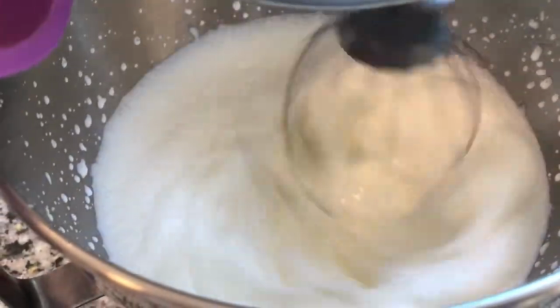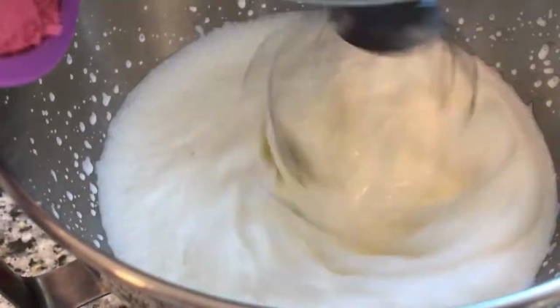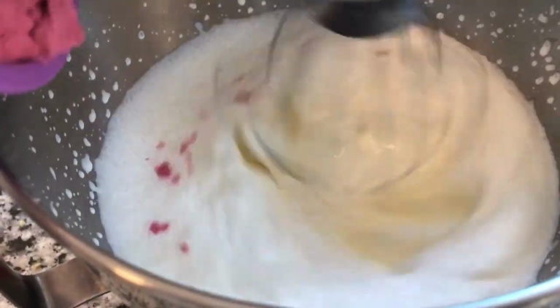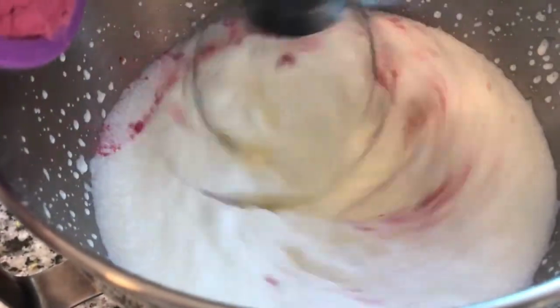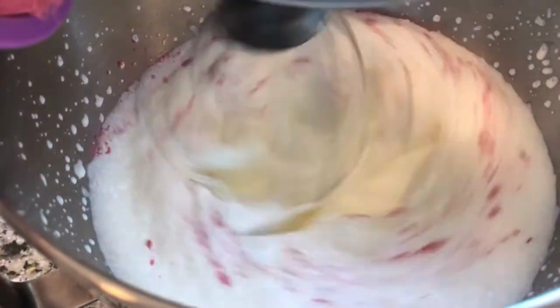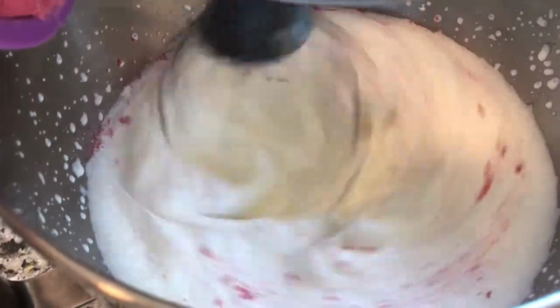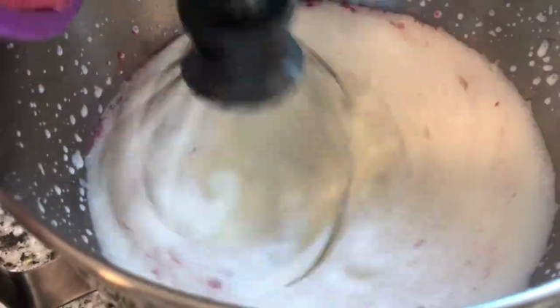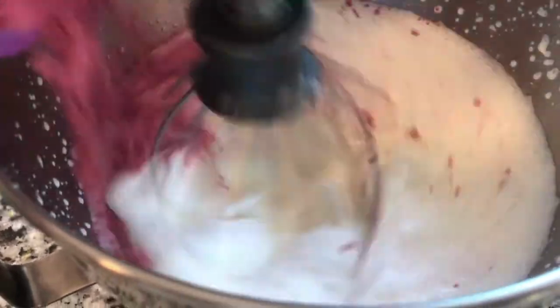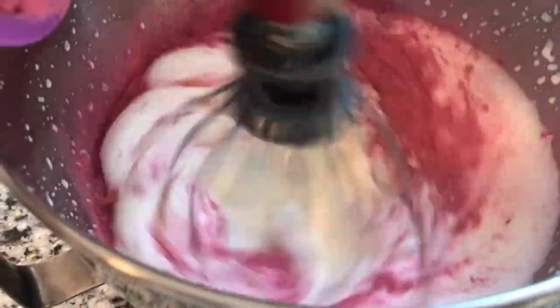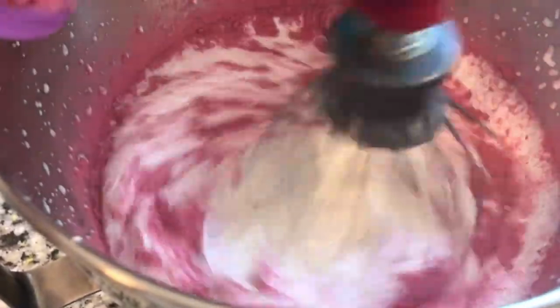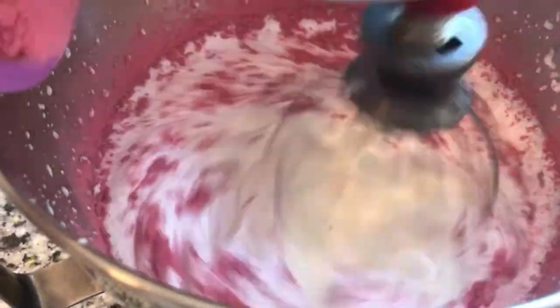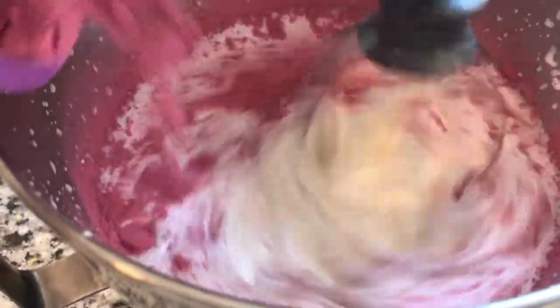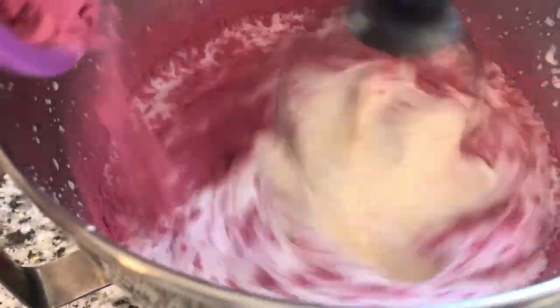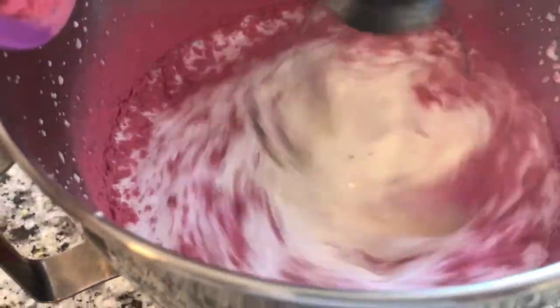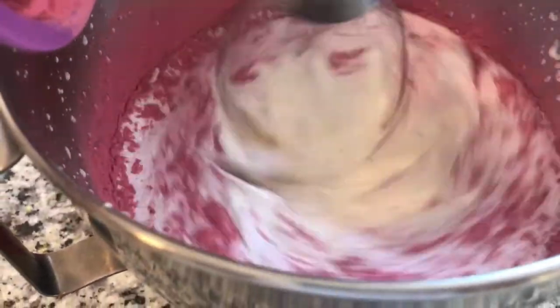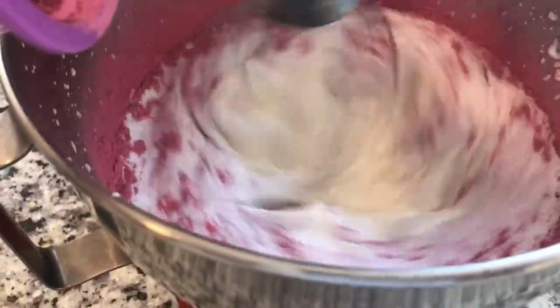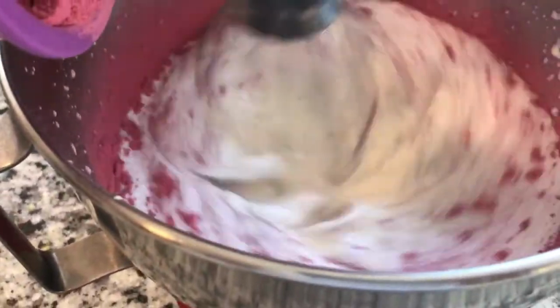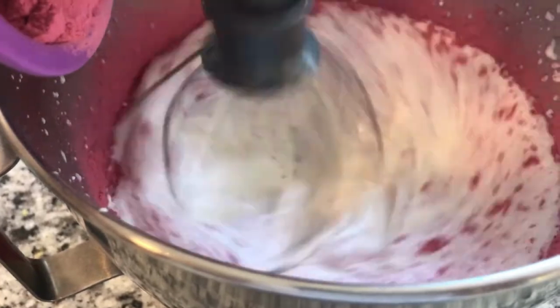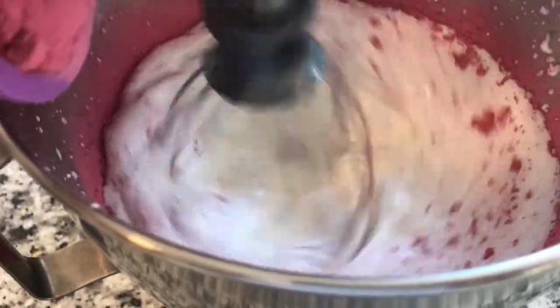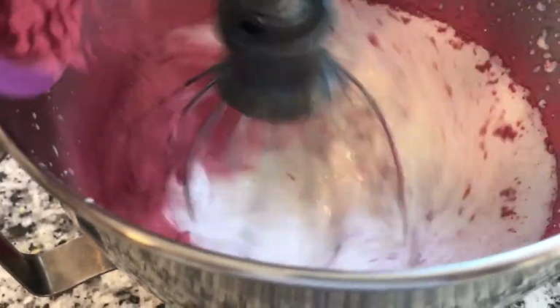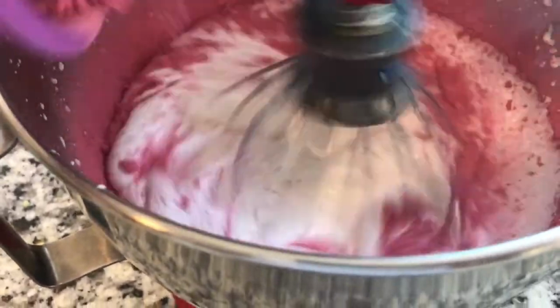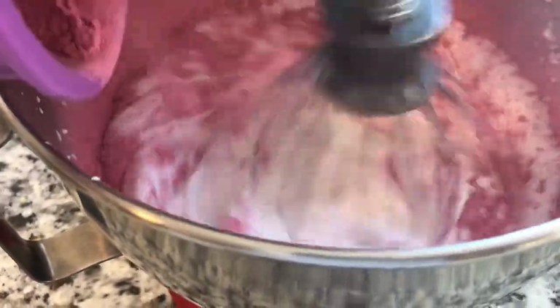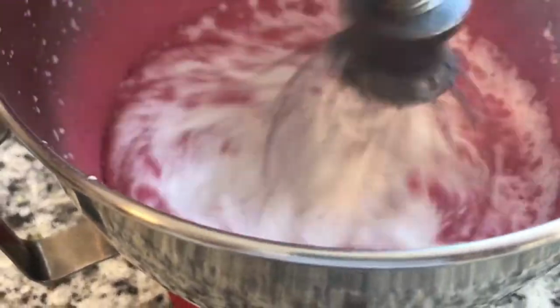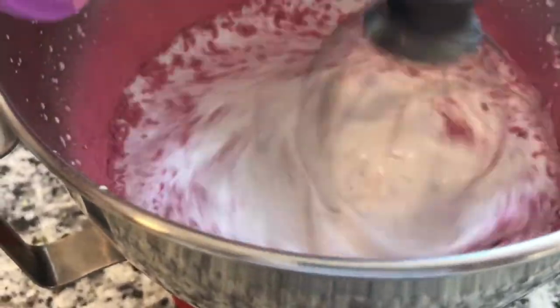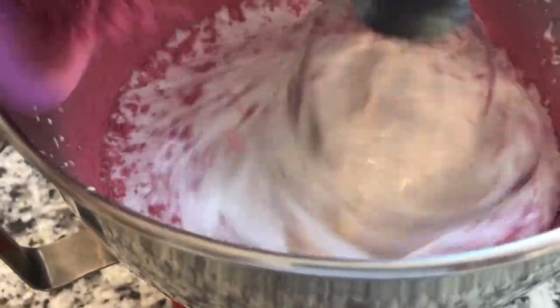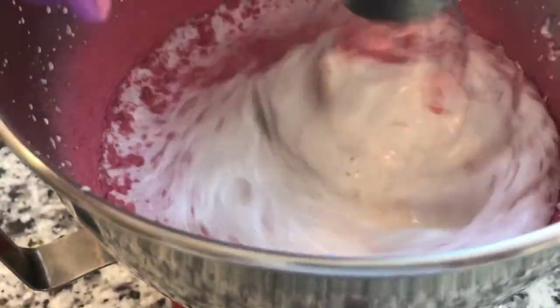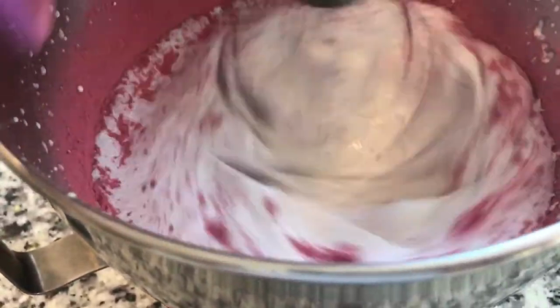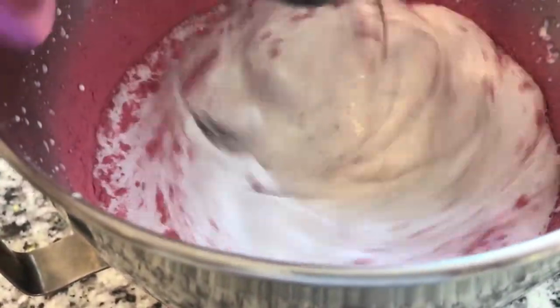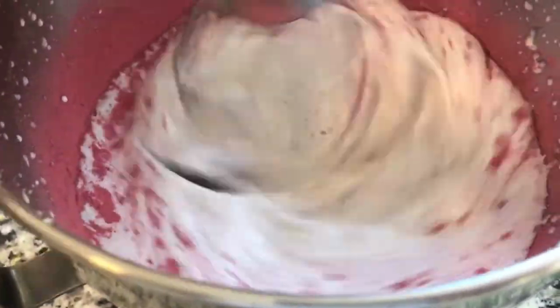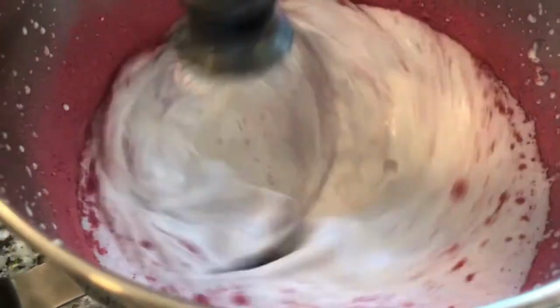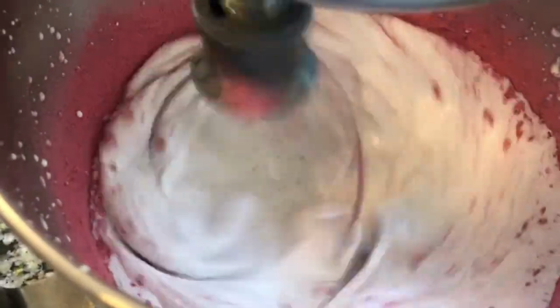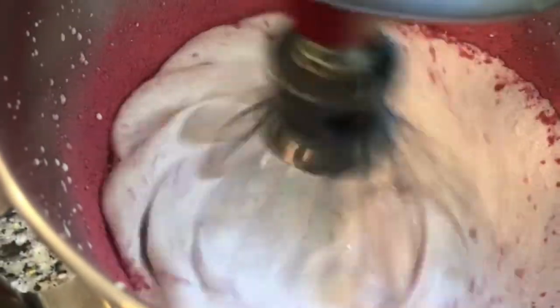As far as the raspberry powder goes, you can add more than I suggest. It will change a little bit of the consistency, but that's okay — it'll be a little stiffer, no big deal. So you can add more if you would like.